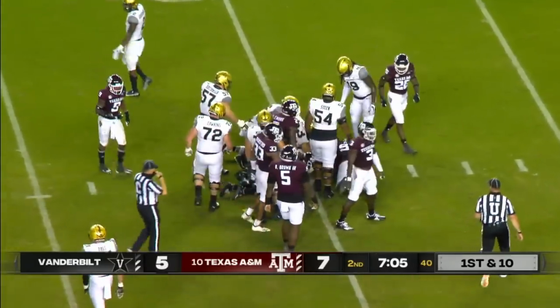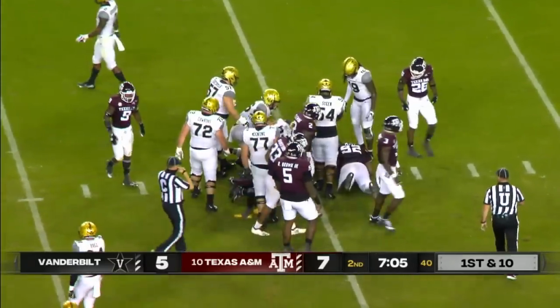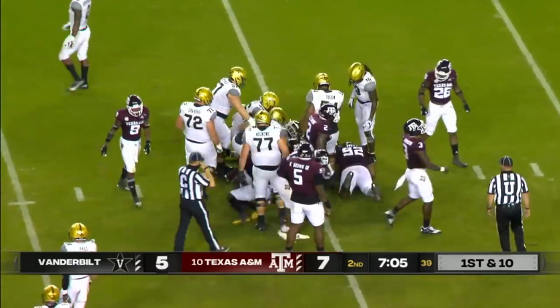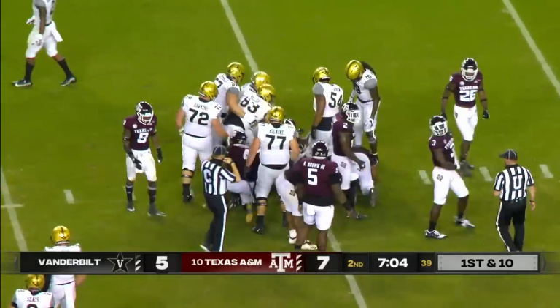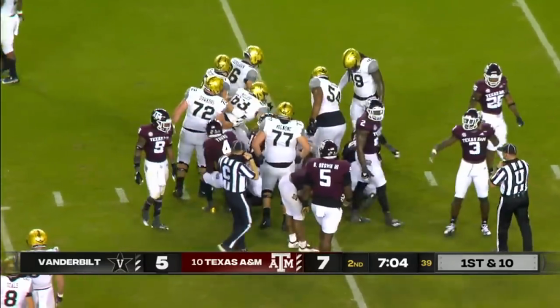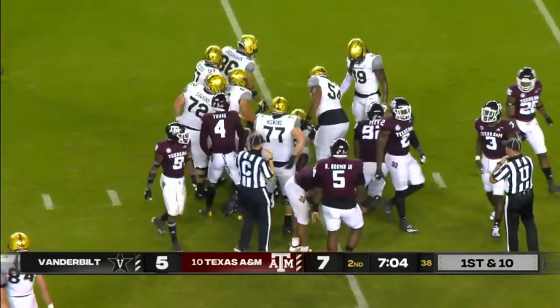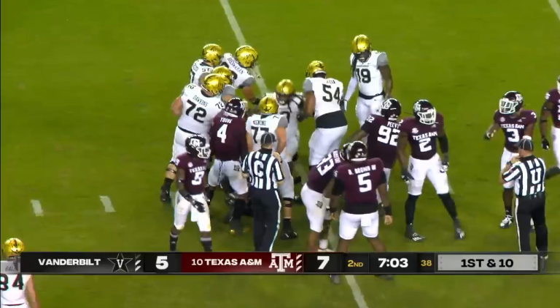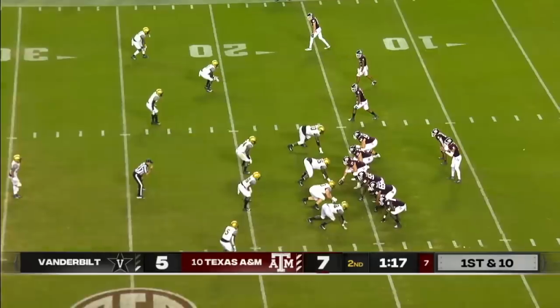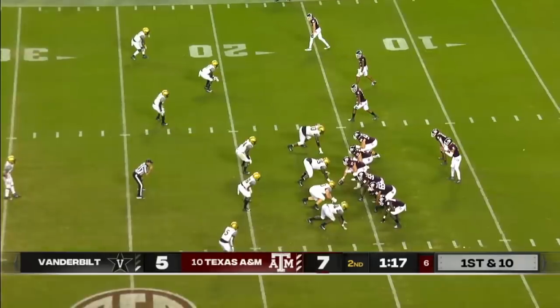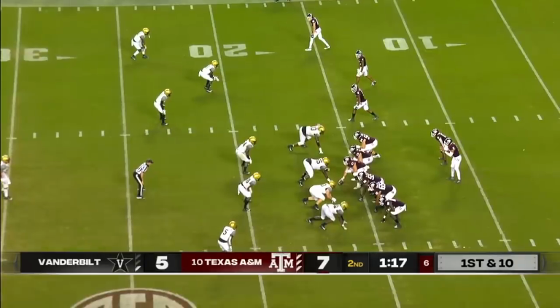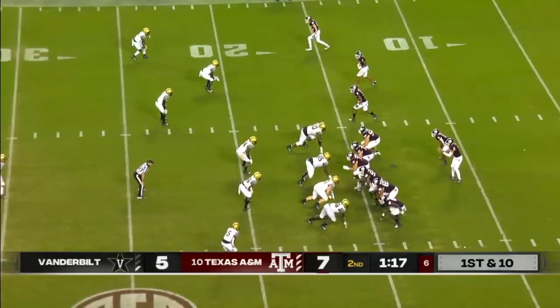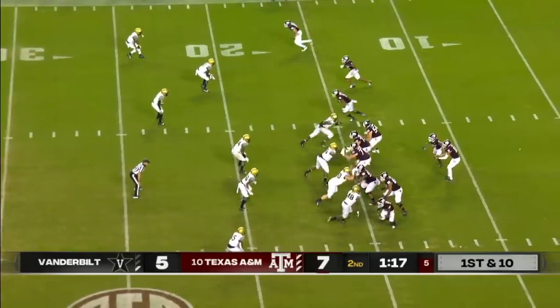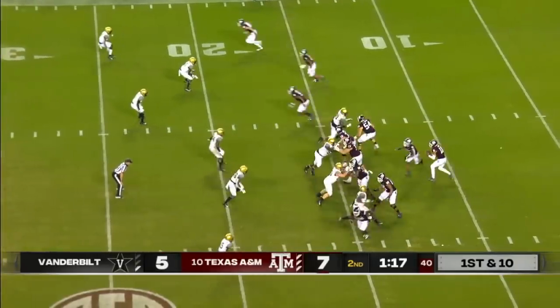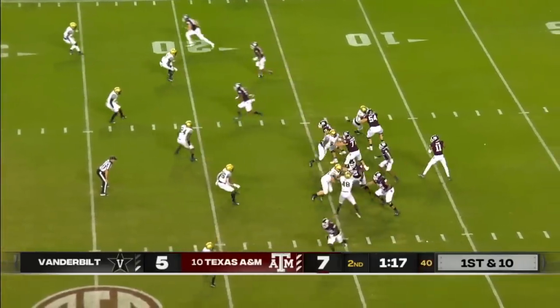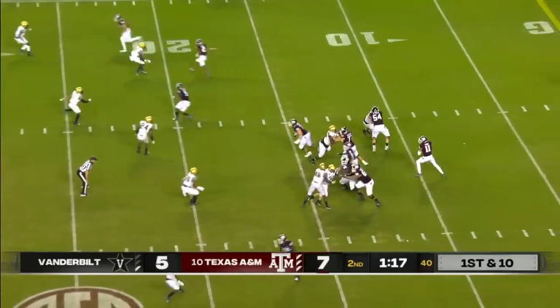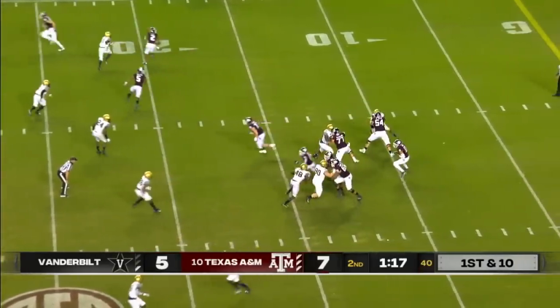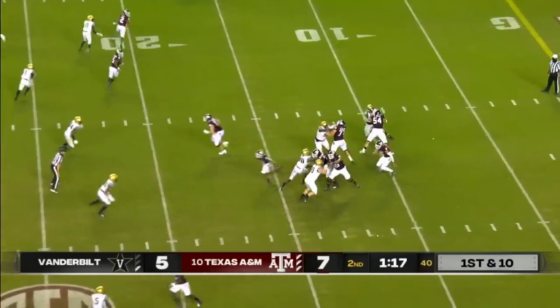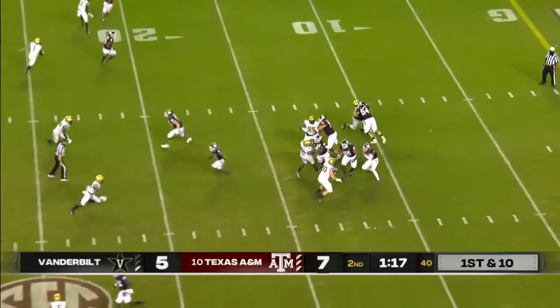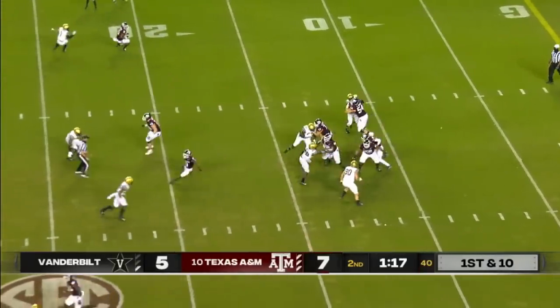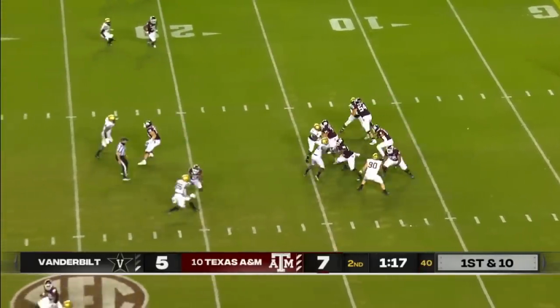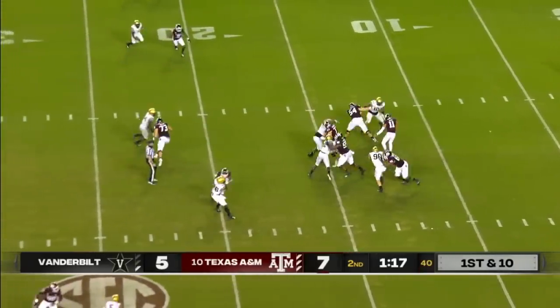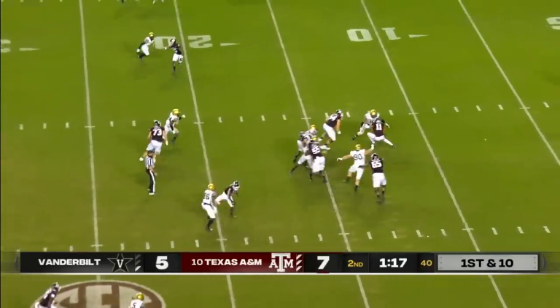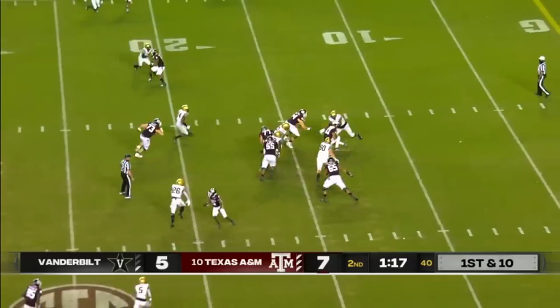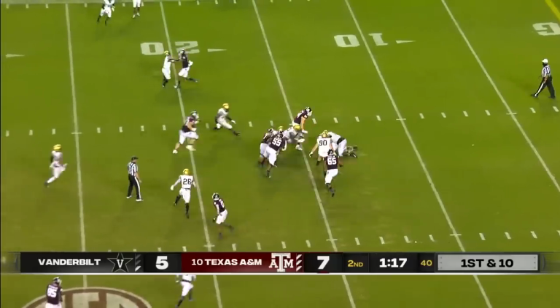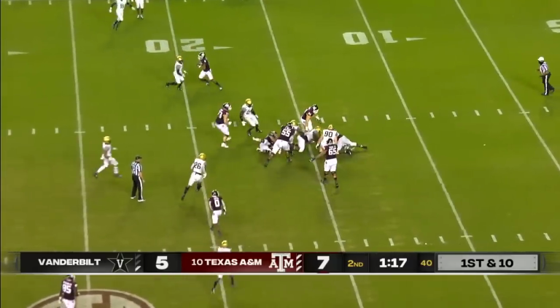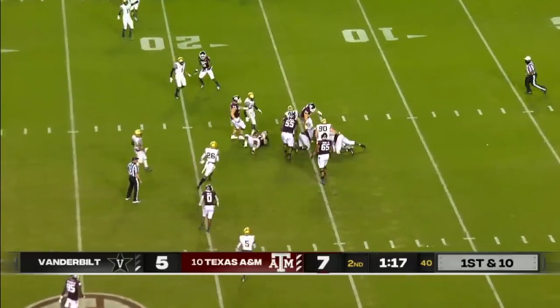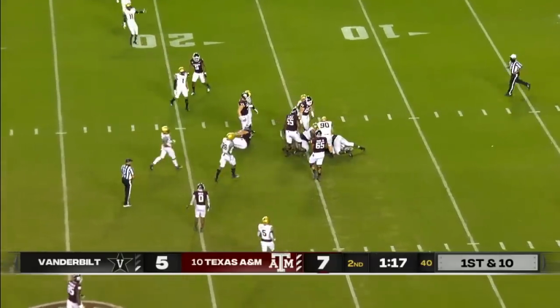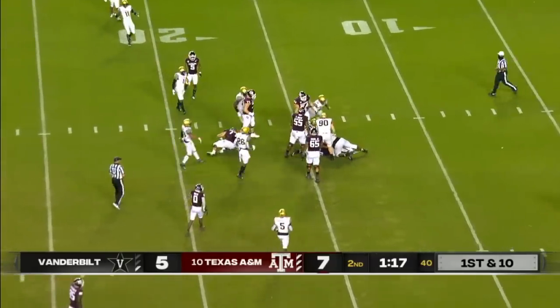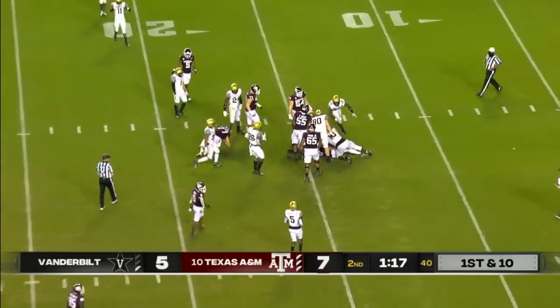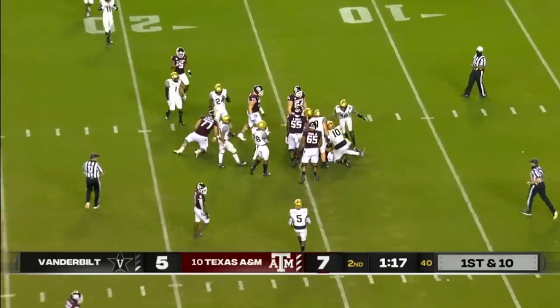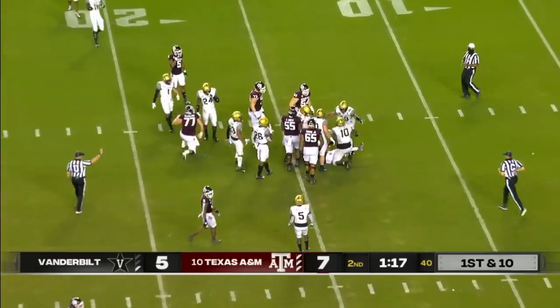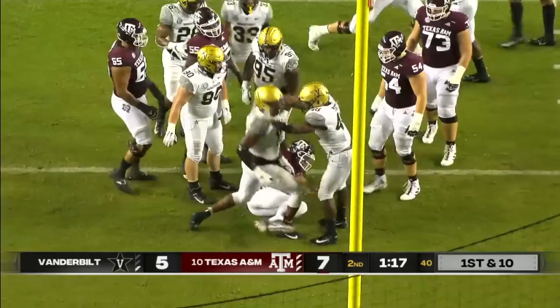Marlowe out to the 40-yard line from the sixteen. Mond looking to run, Mond nowhere to run, nowhere to hide — sacked.